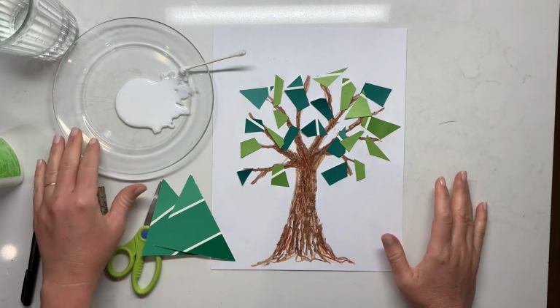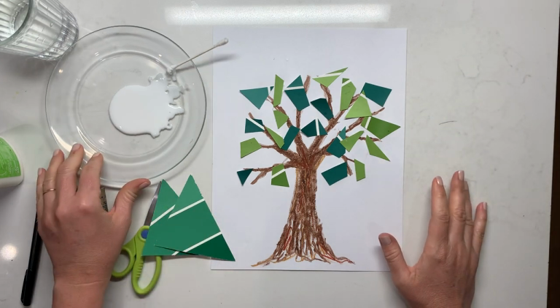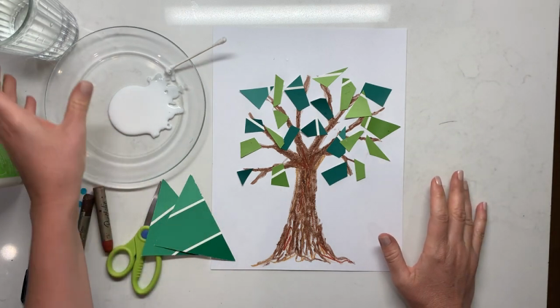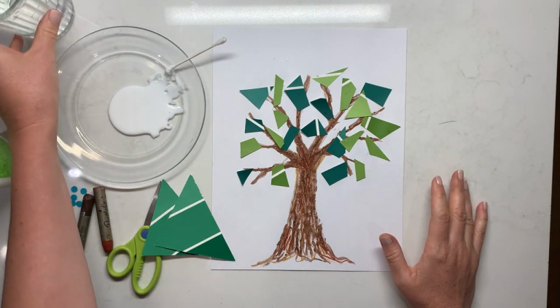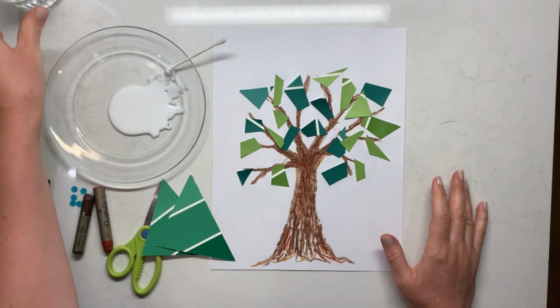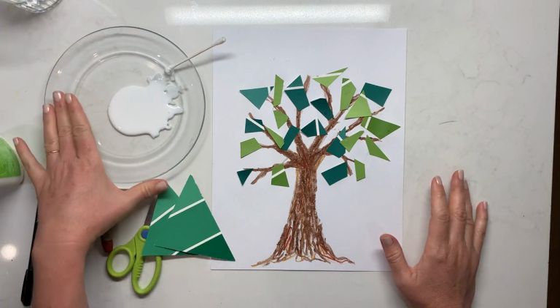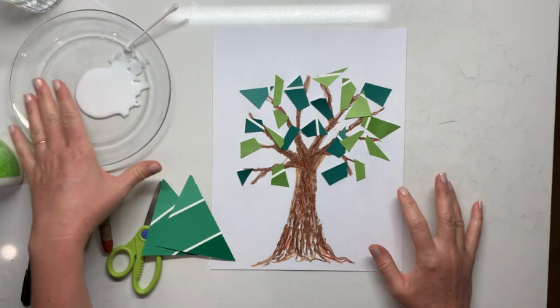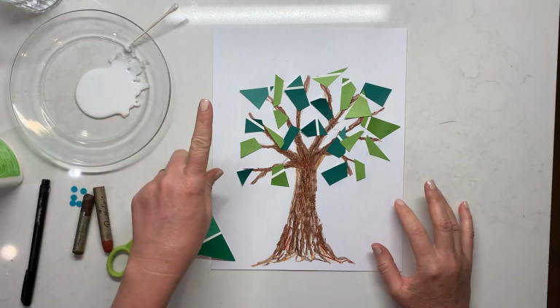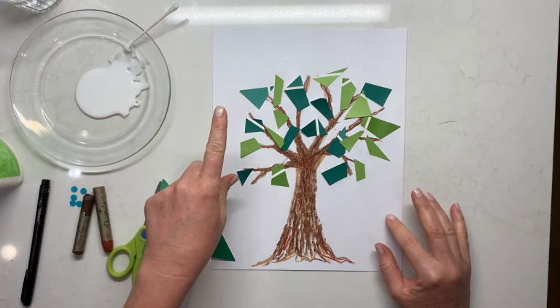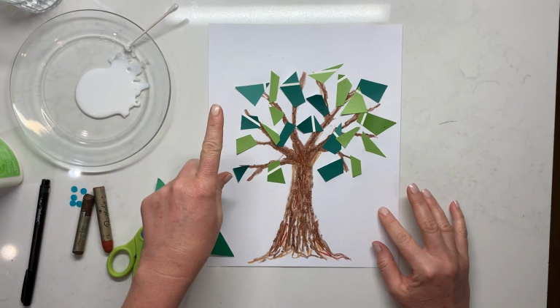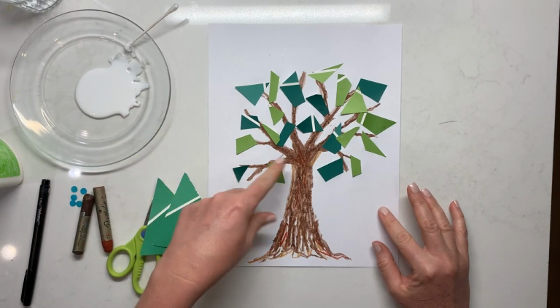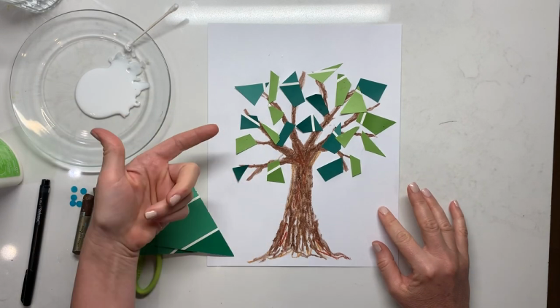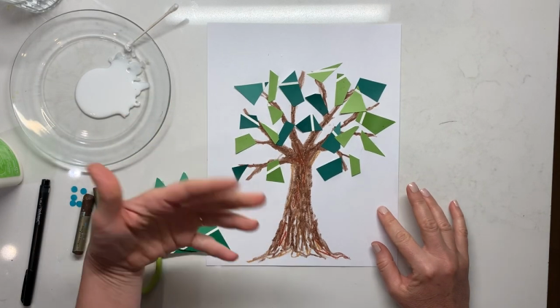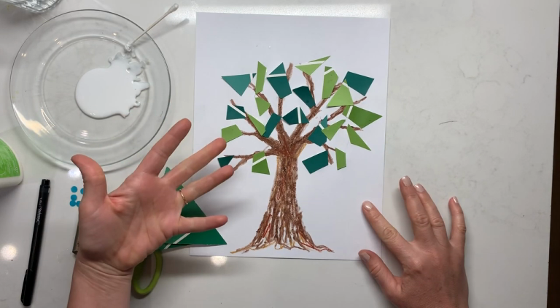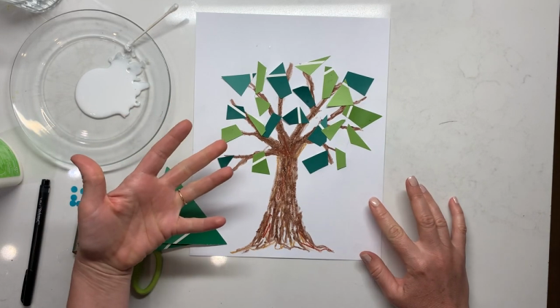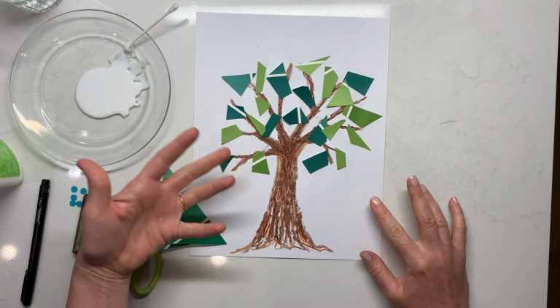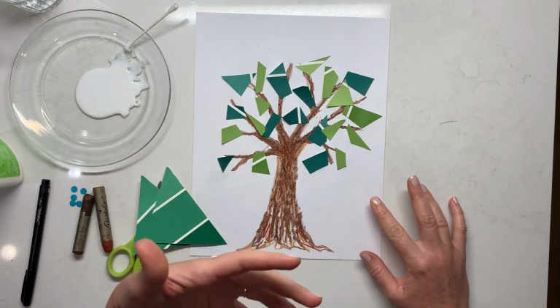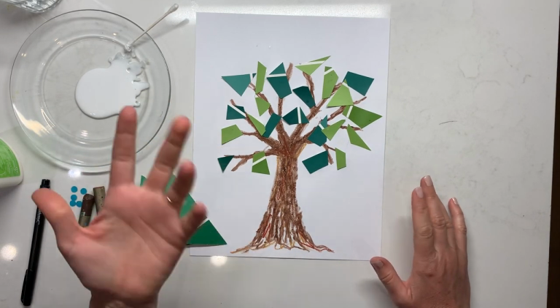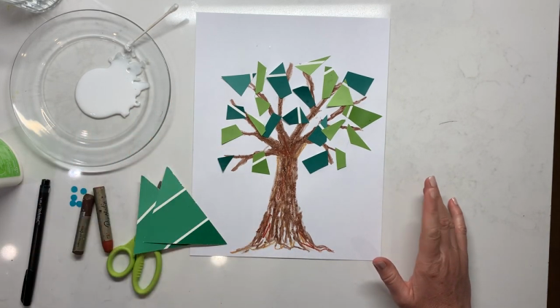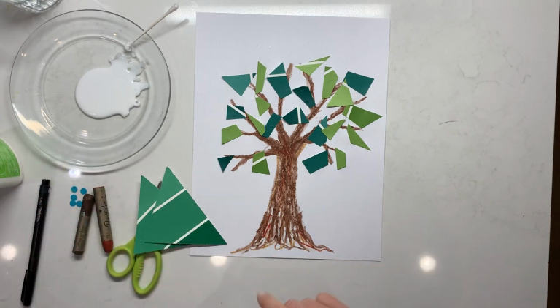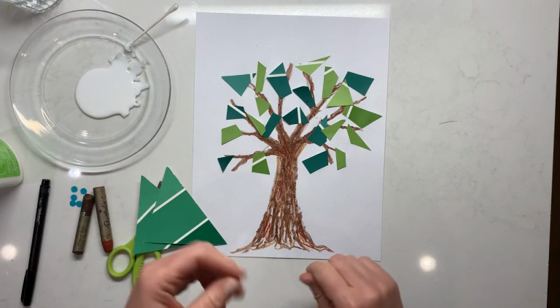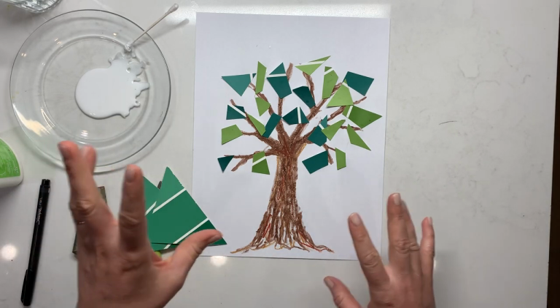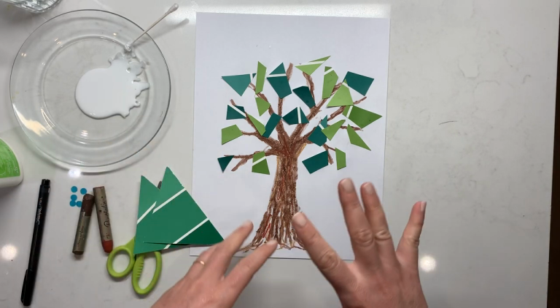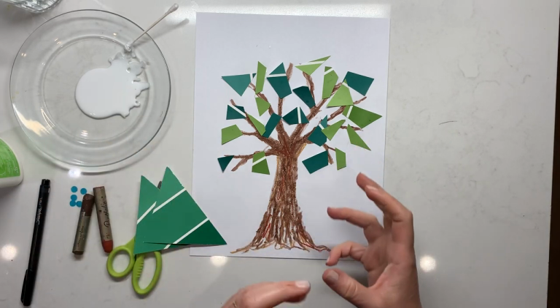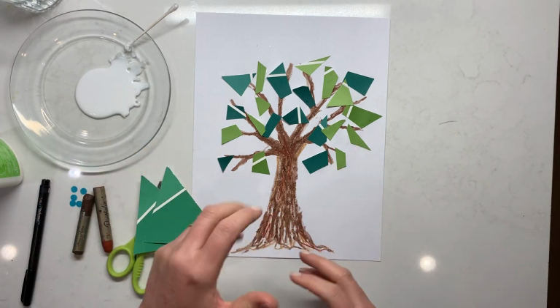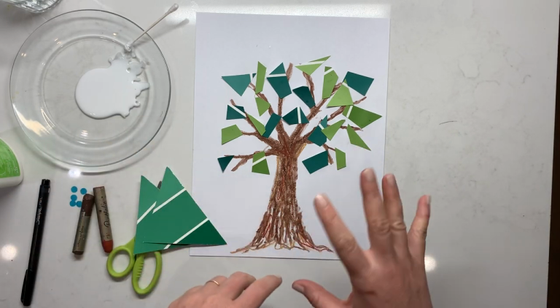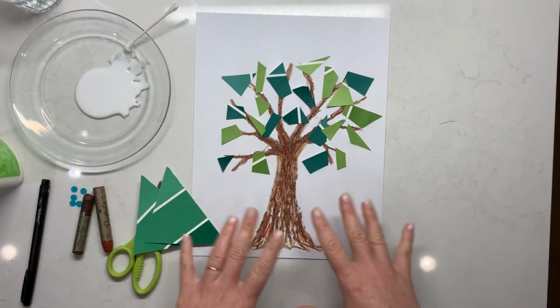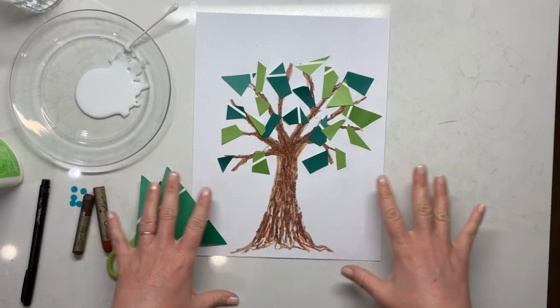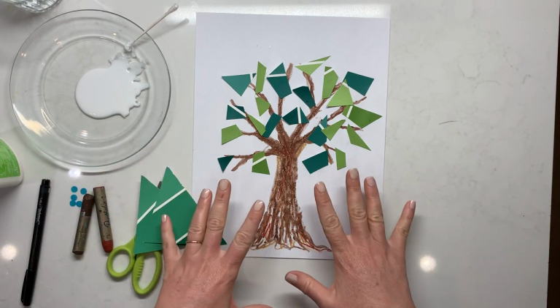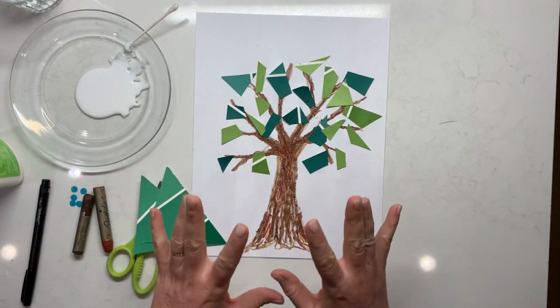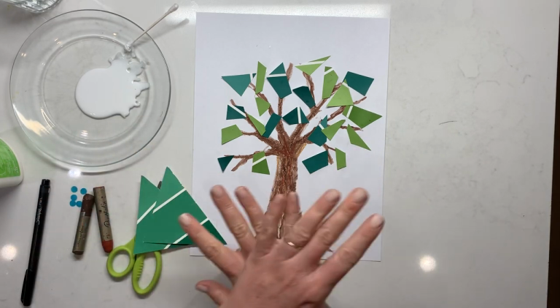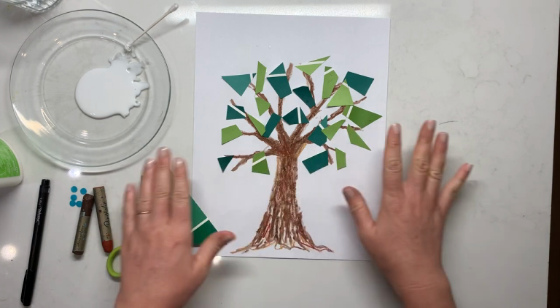It can be whatever color you want it to be. Here in Georgia there are hopes that fall may come if the heat would leave, but we've got the leaves changing colors — so it would be very appropriate to have pinks, yellows, reds, and oranges on your tree as well.